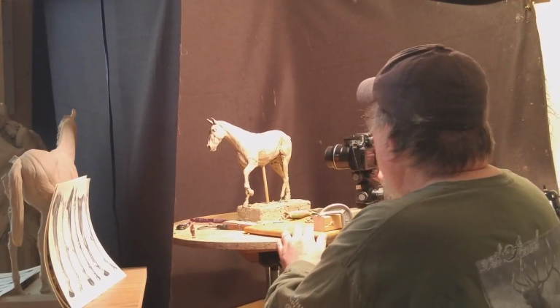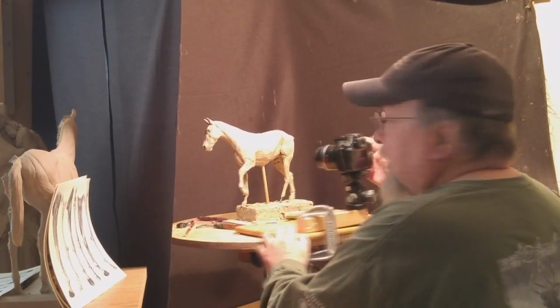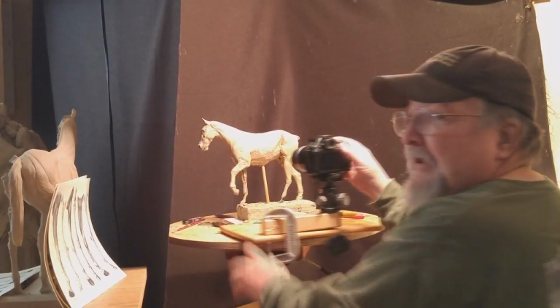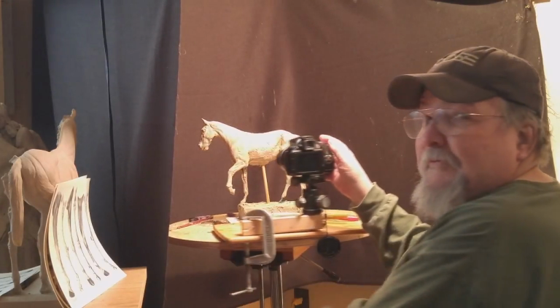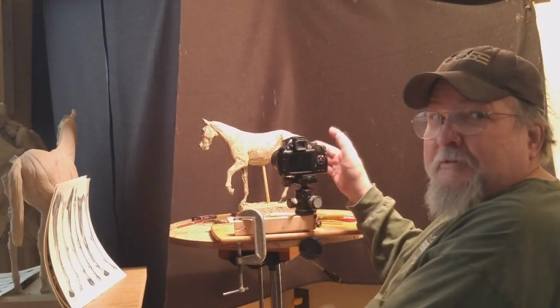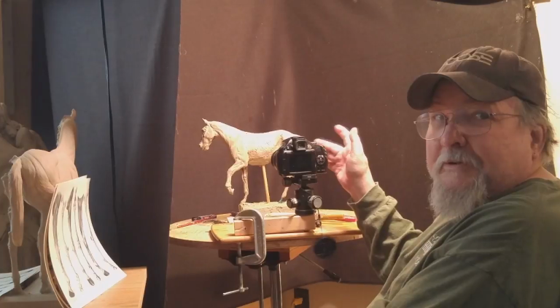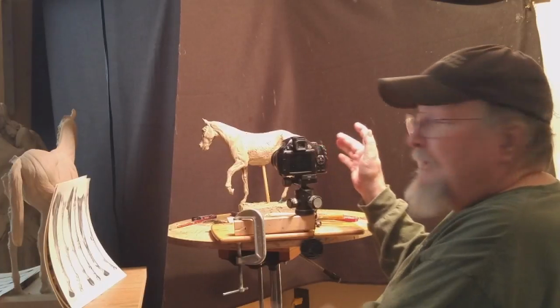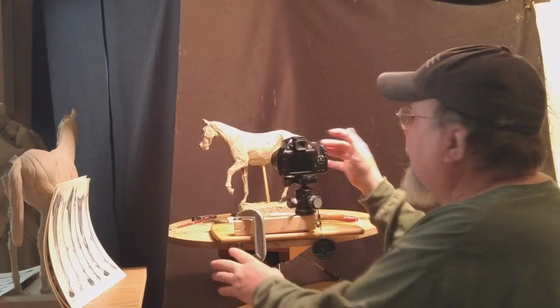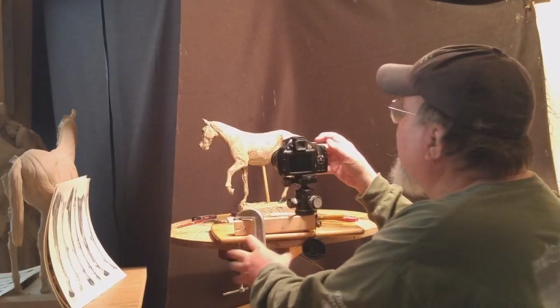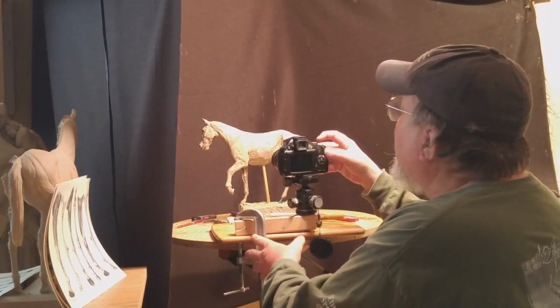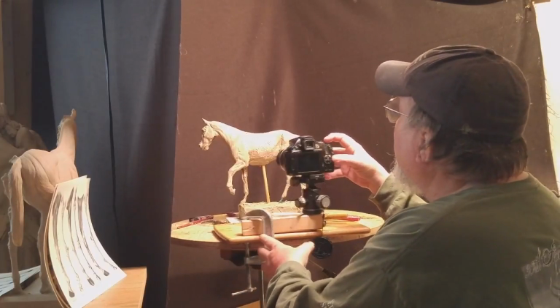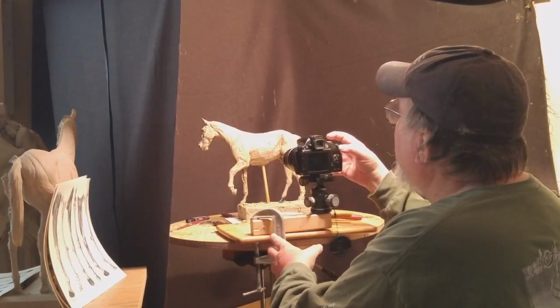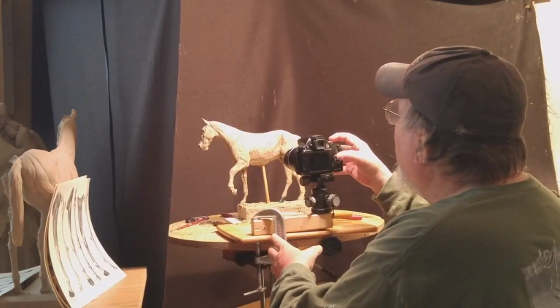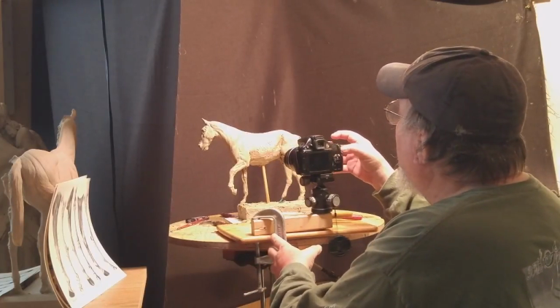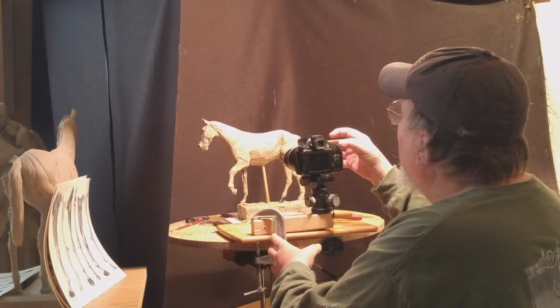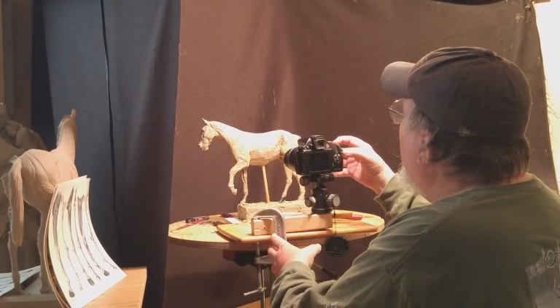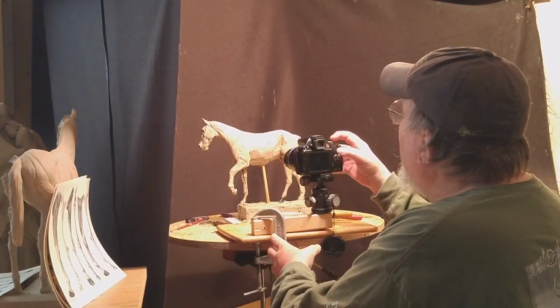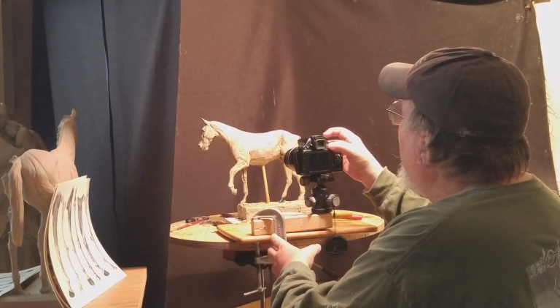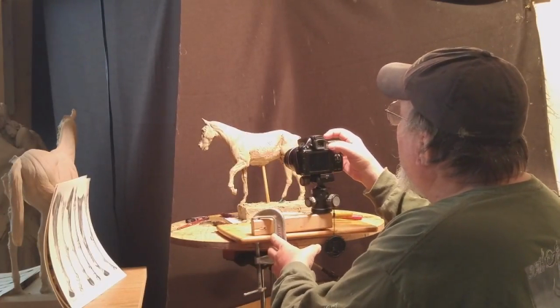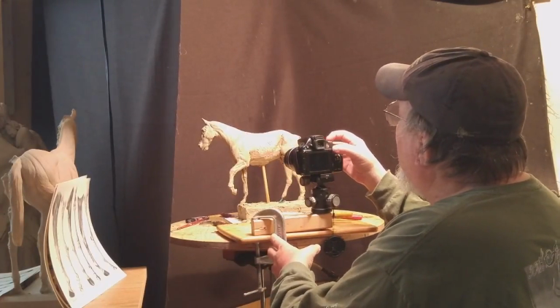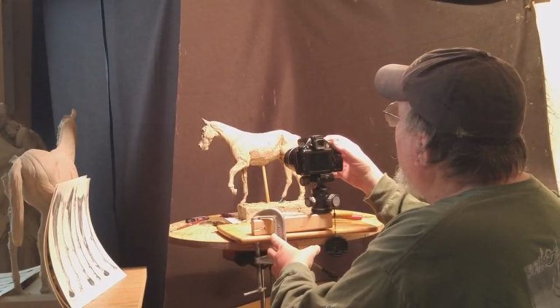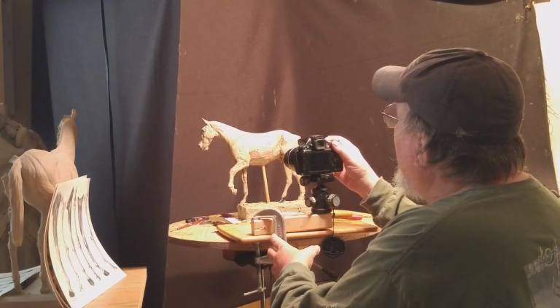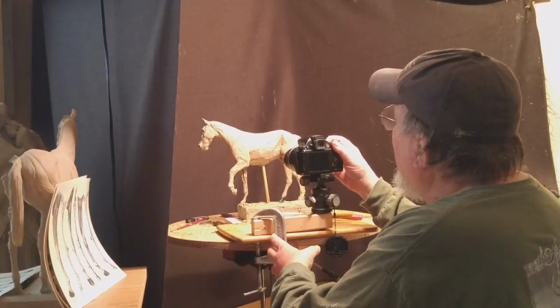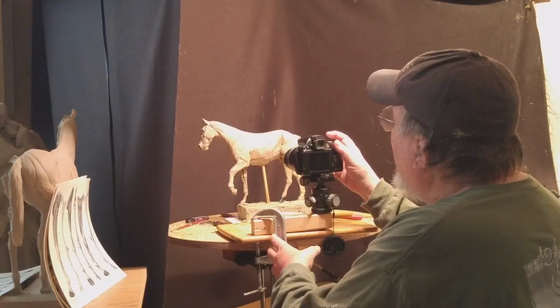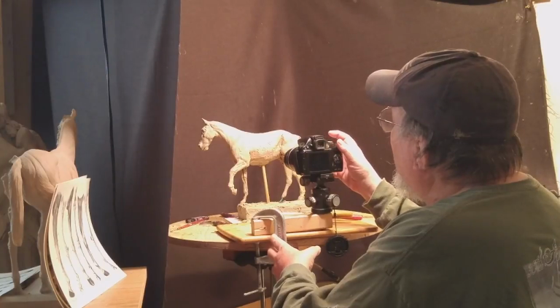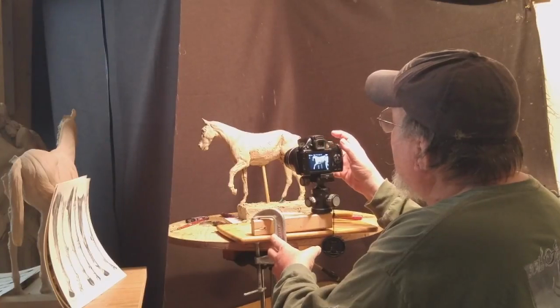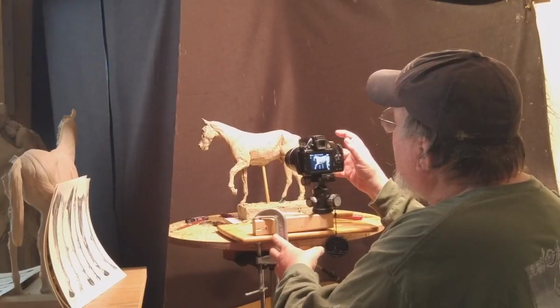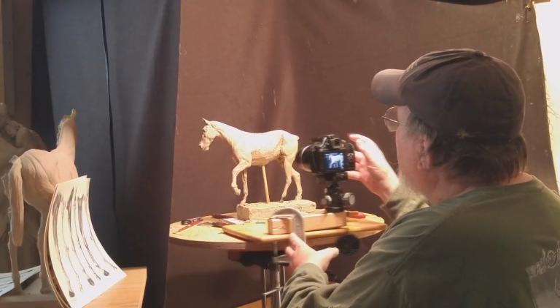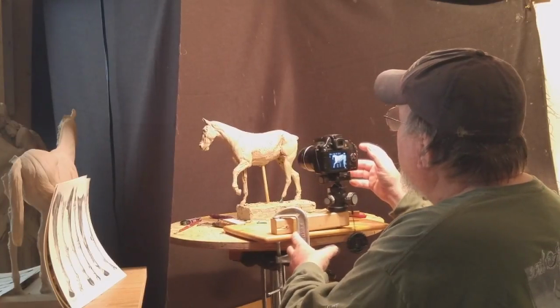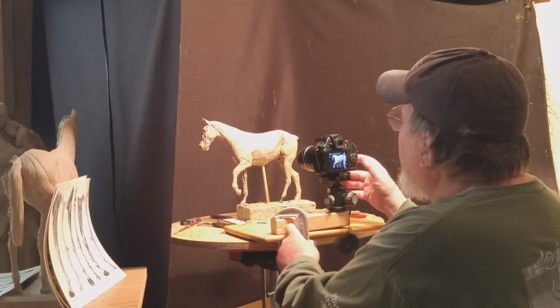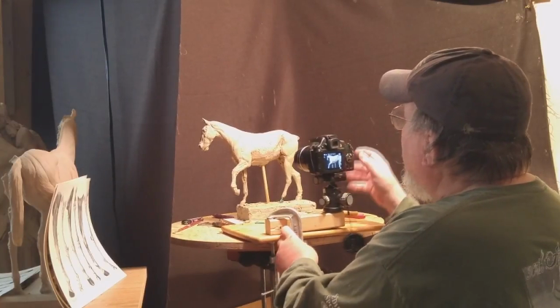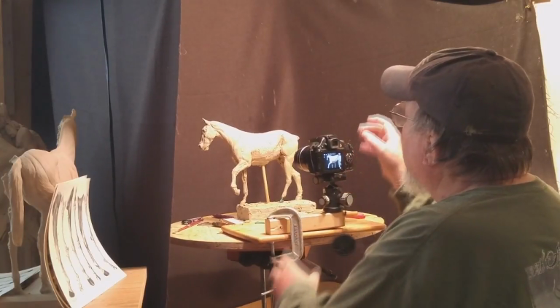Hold on, I've got my camera set up and video. There we go.